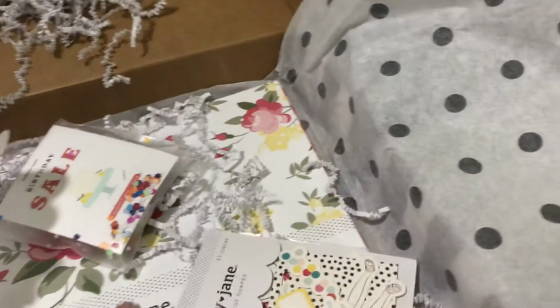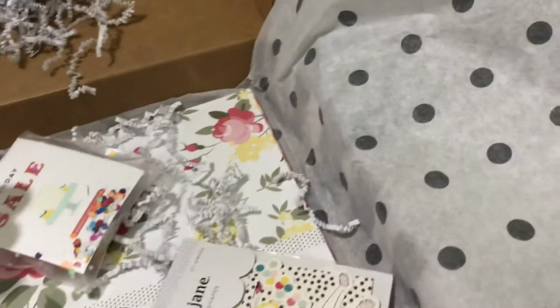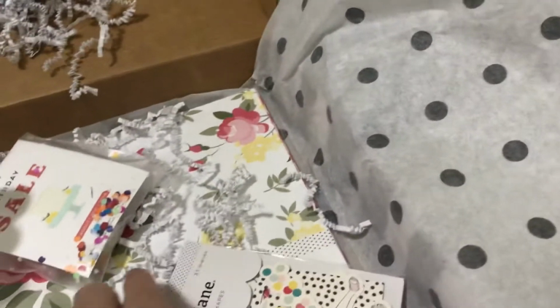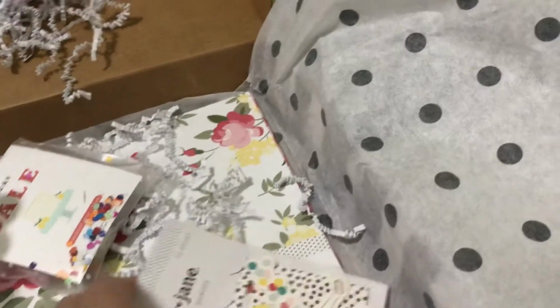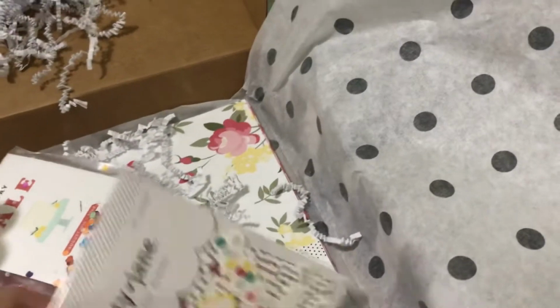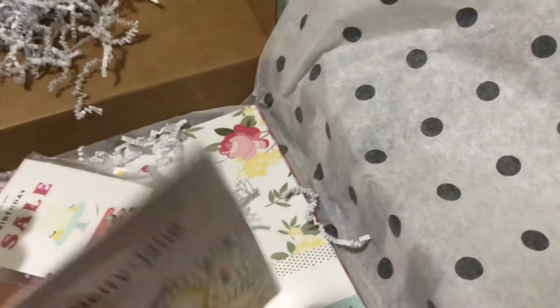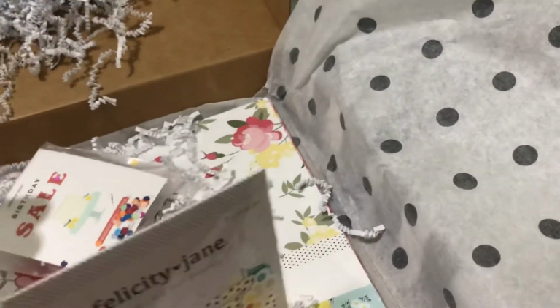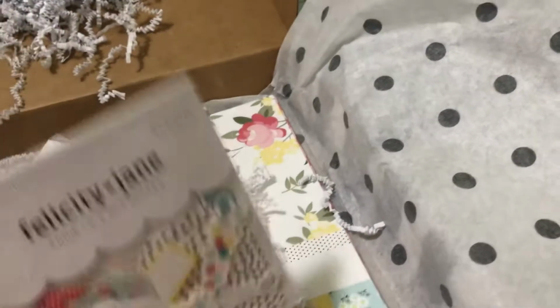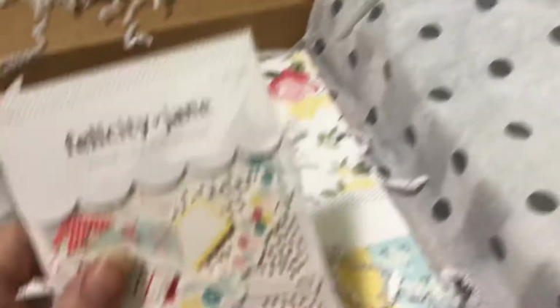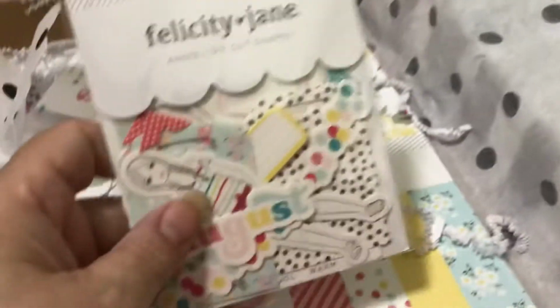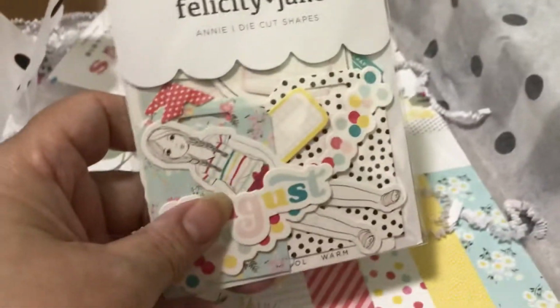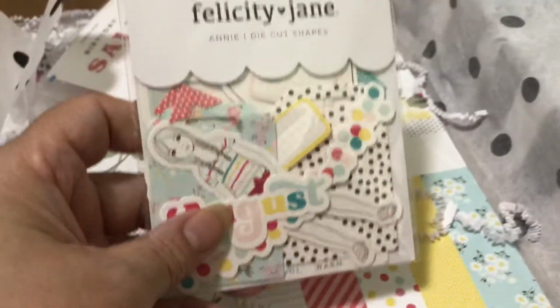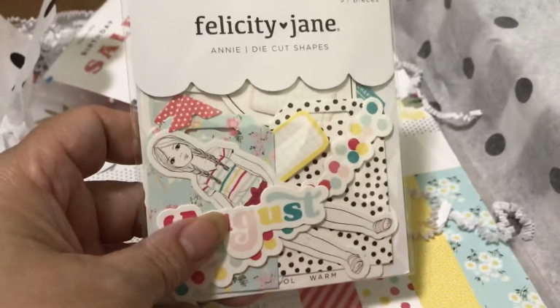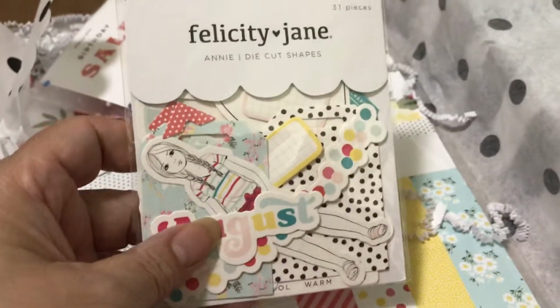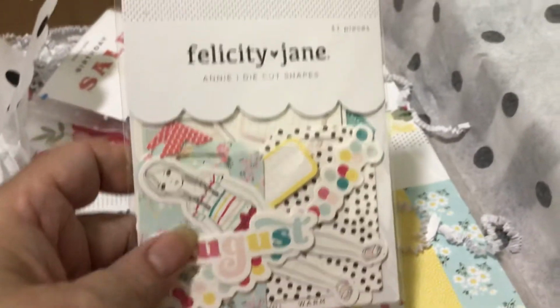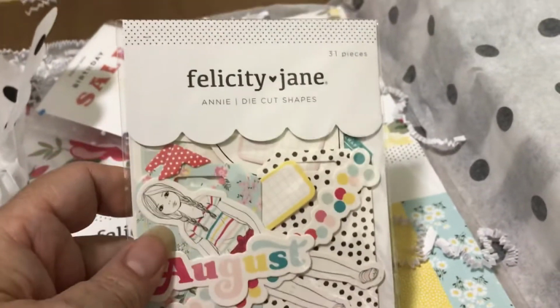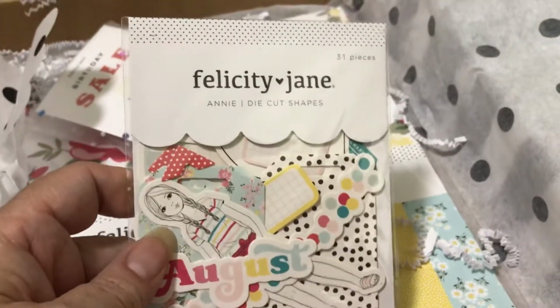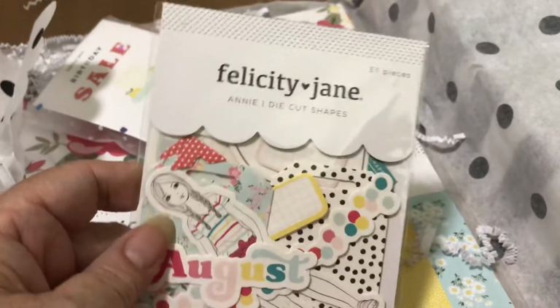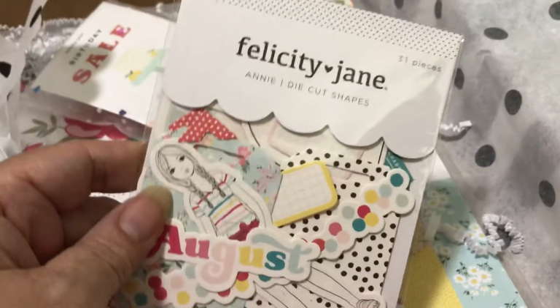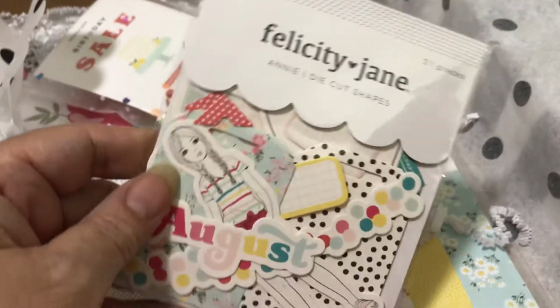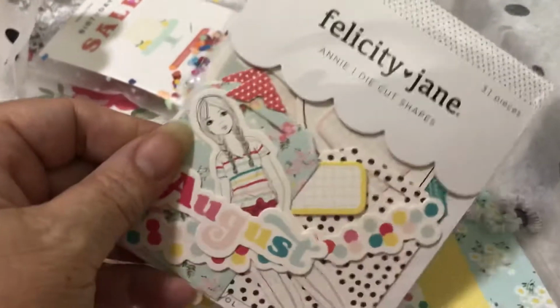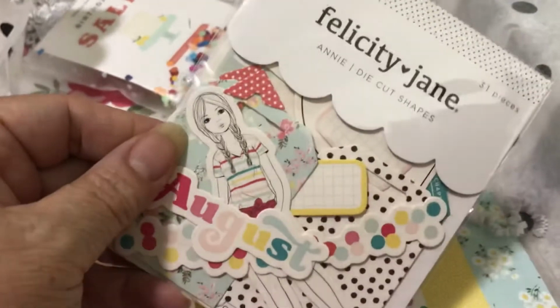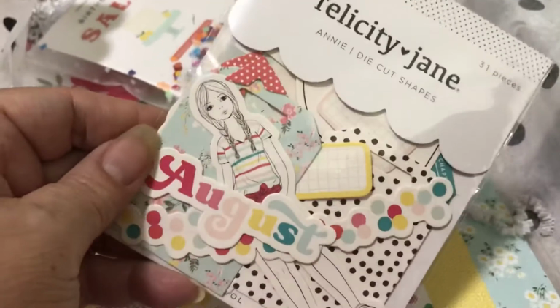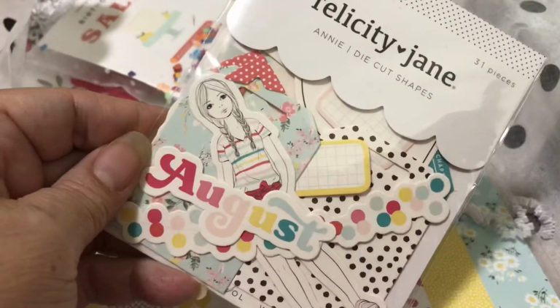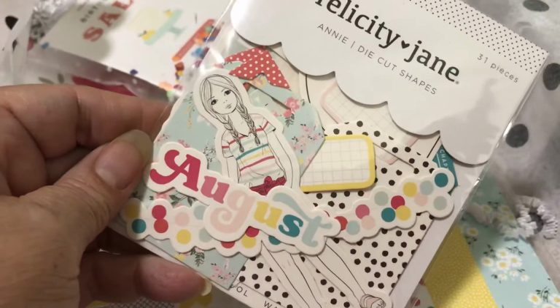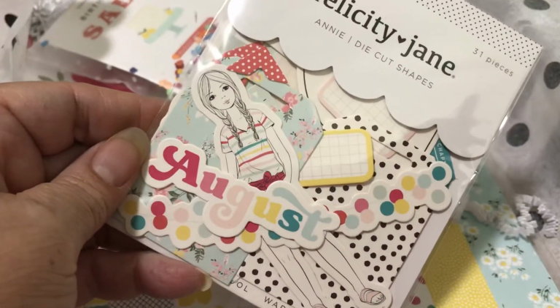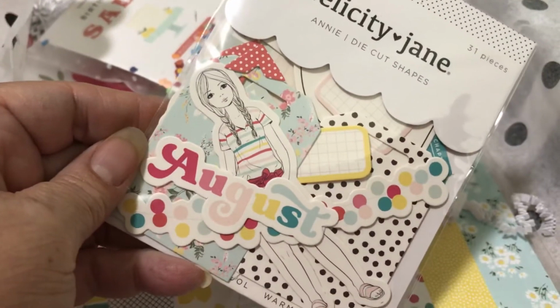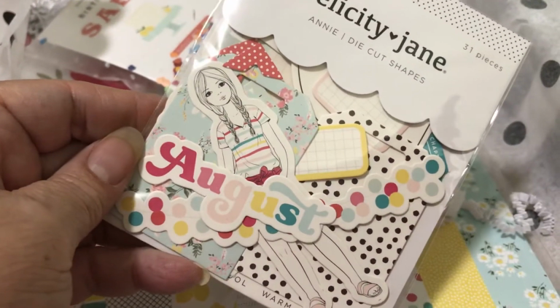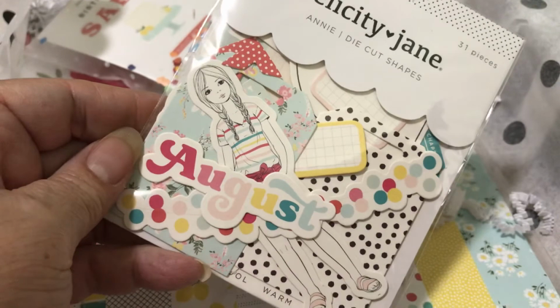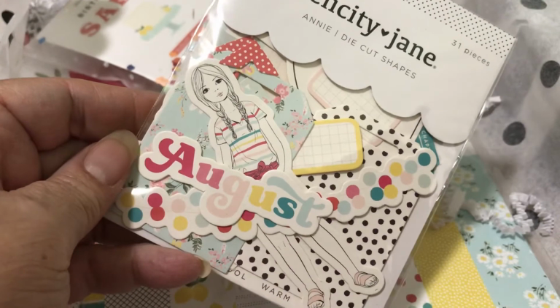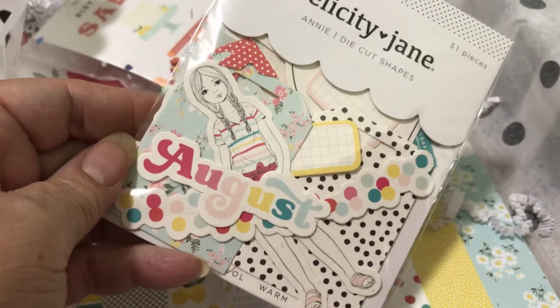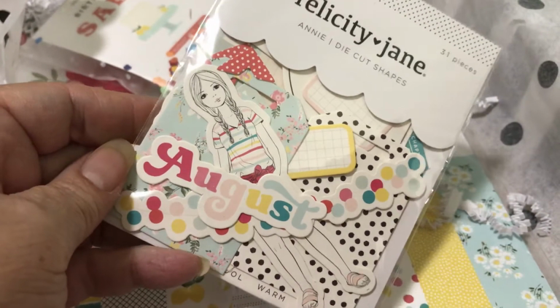And then there's usually ephemera that goes with the collection. So this is the ephemera — there's the girl that you saw on the front of the packaging.